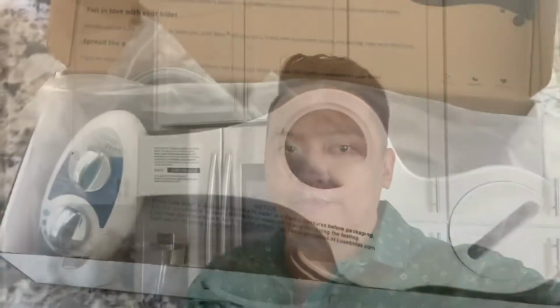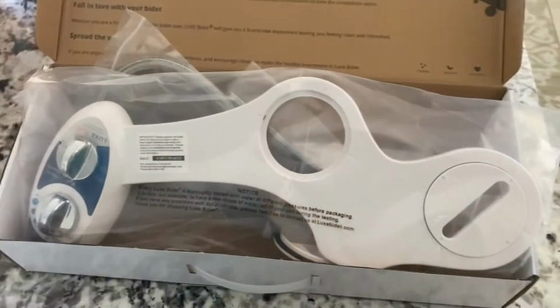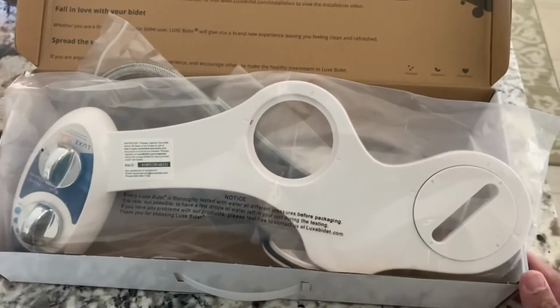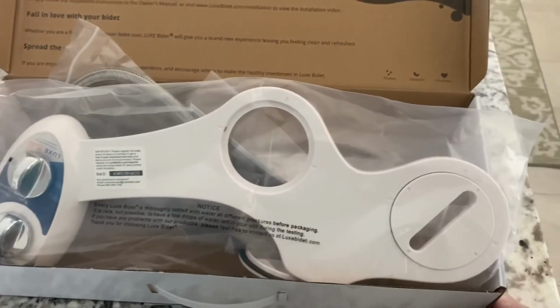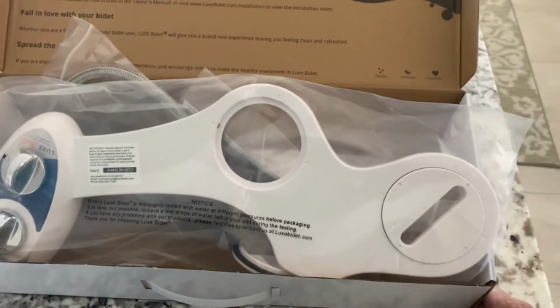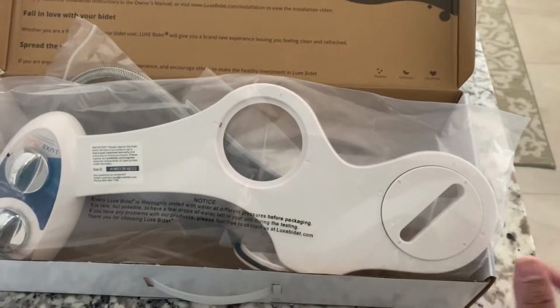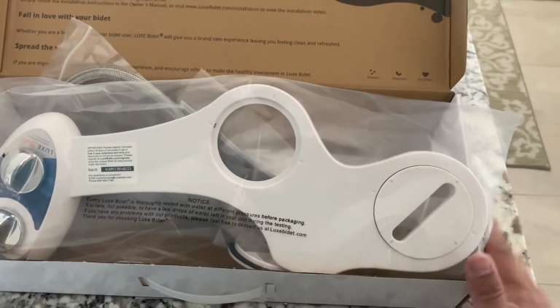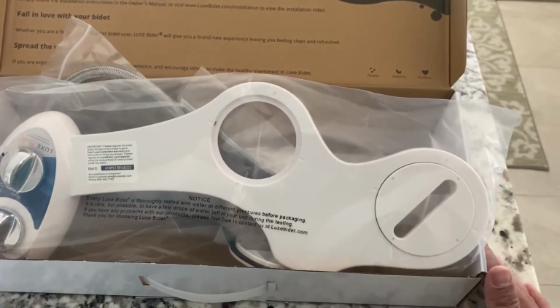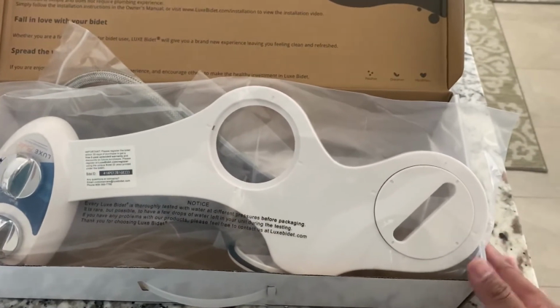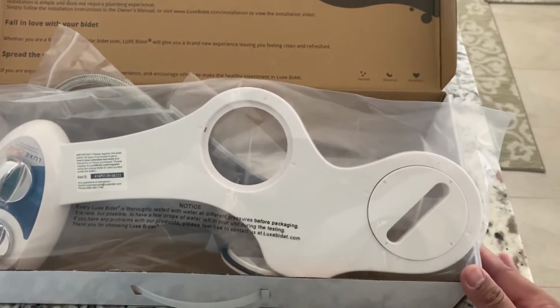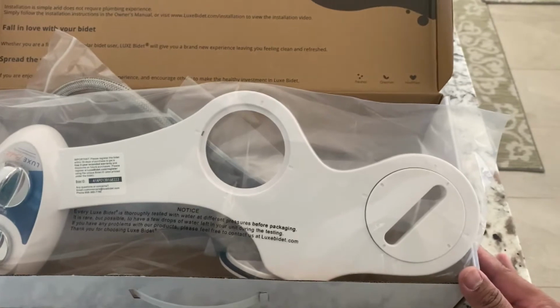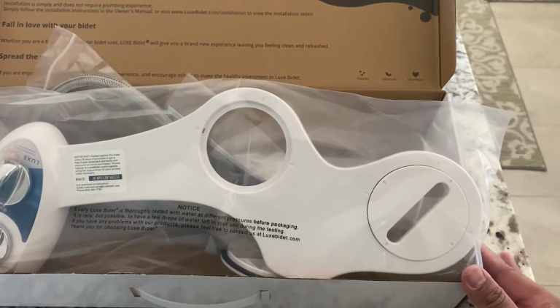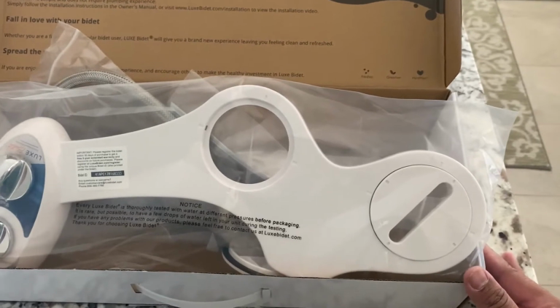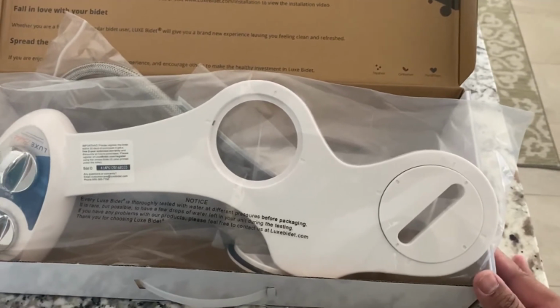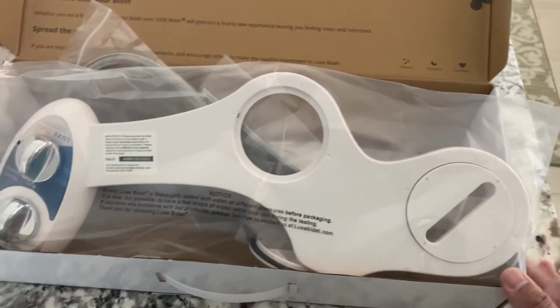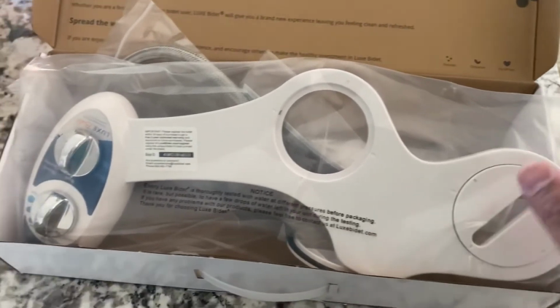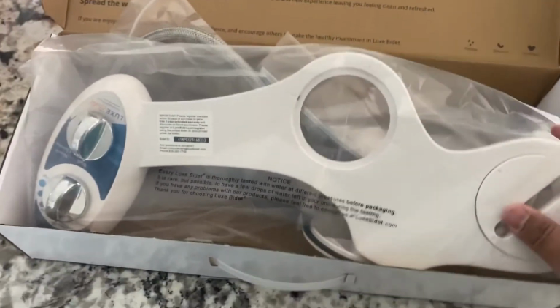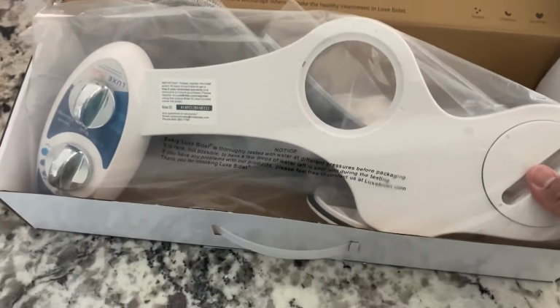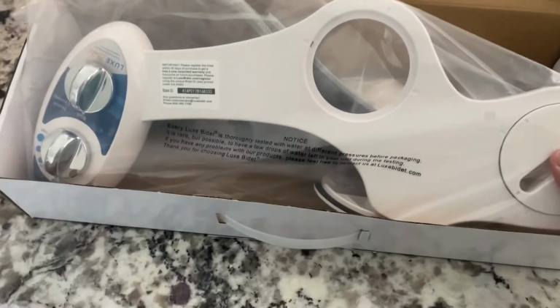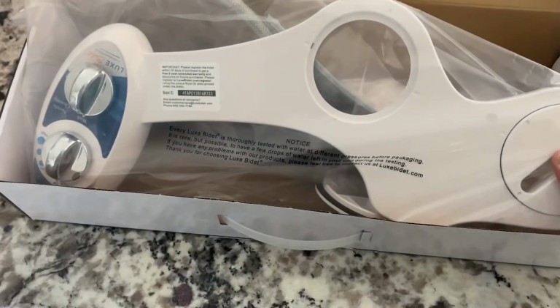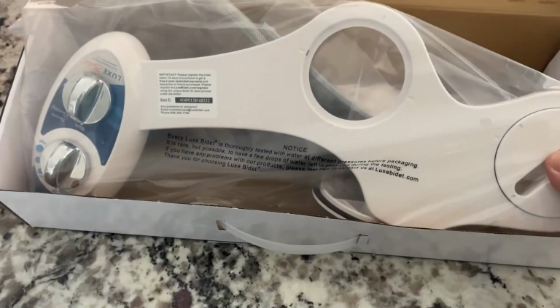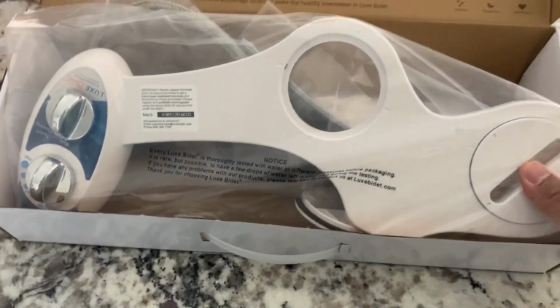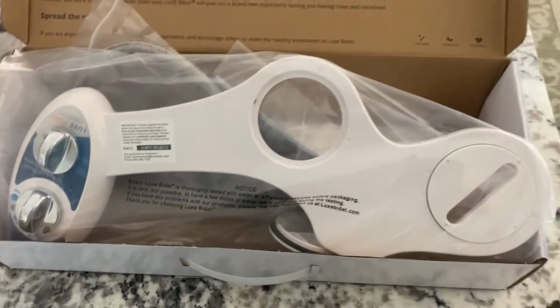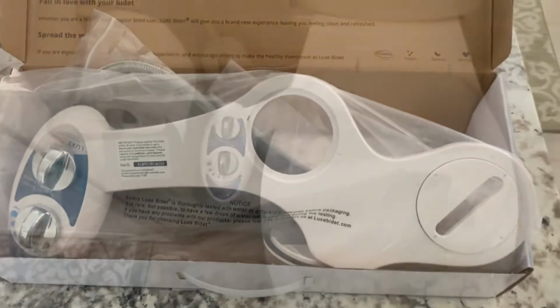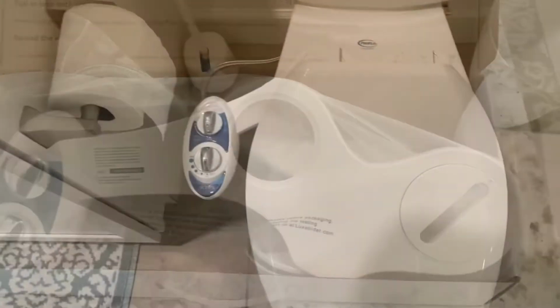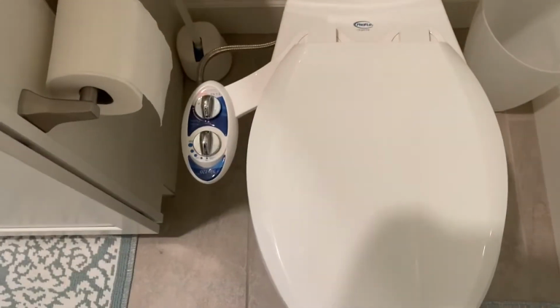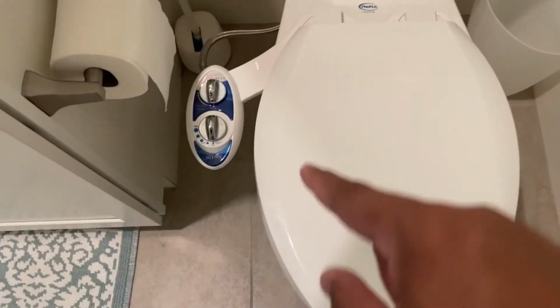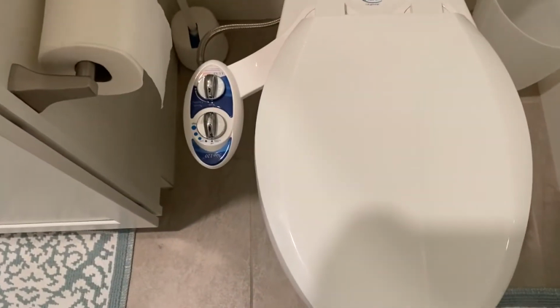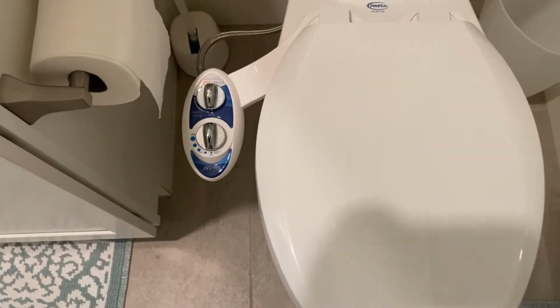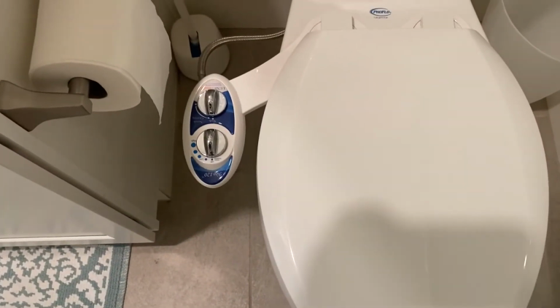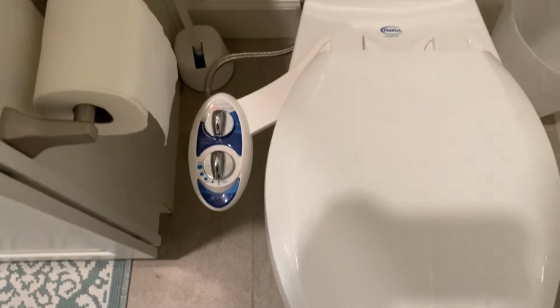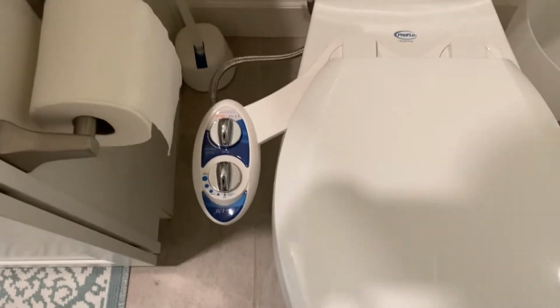So when you go online, like on Amazon, I think I purchased this for less than $50 — very, very affordable, but it's very nice as well. After installation, this is how it's going to look like.